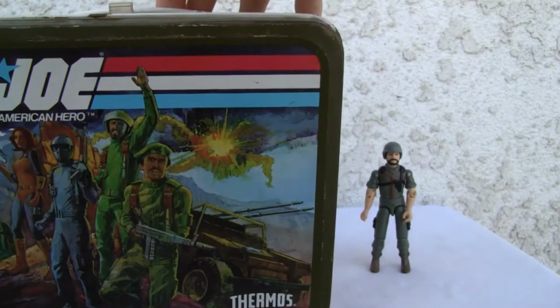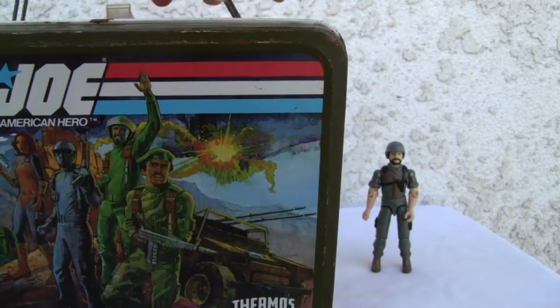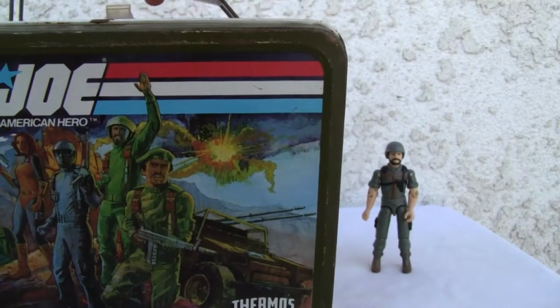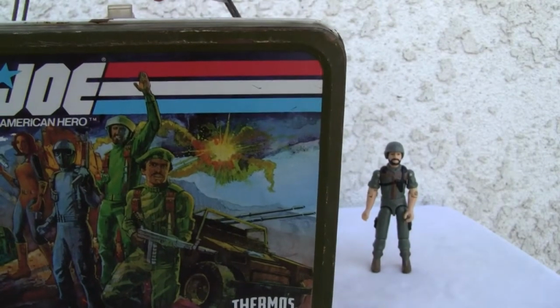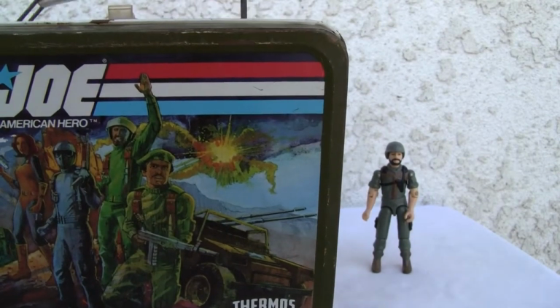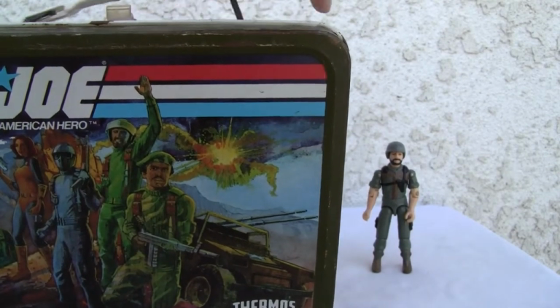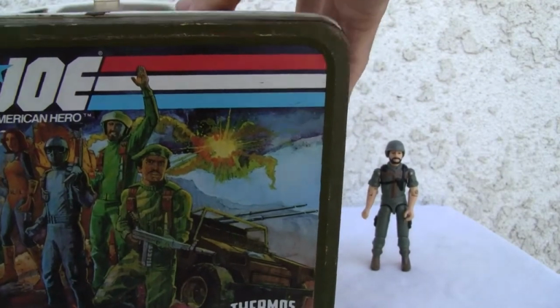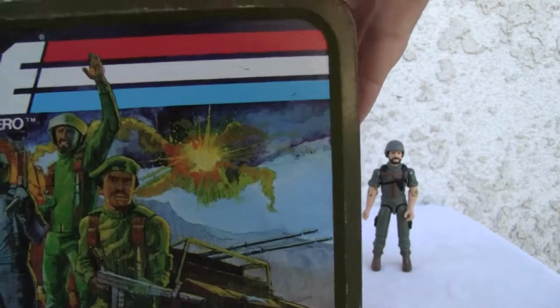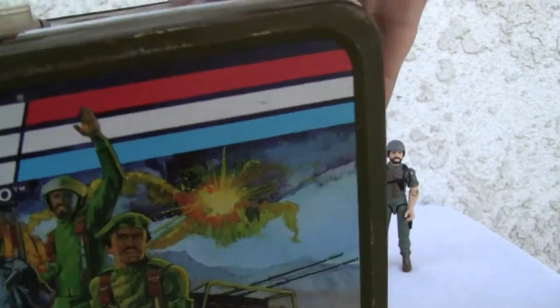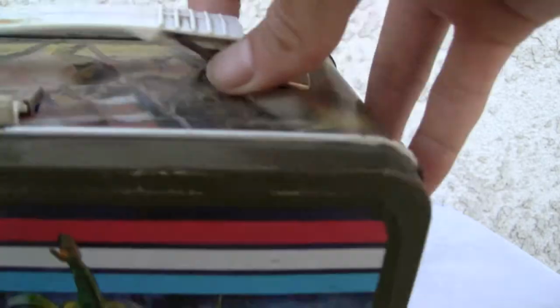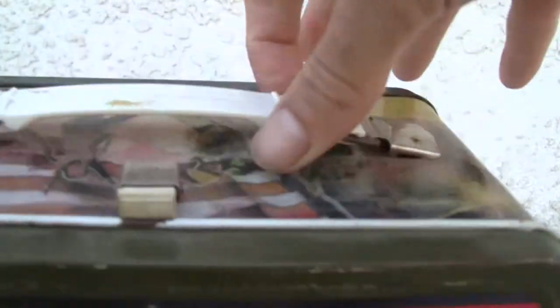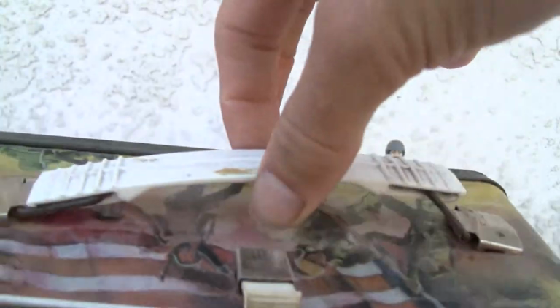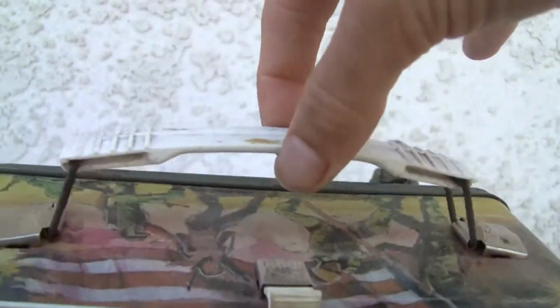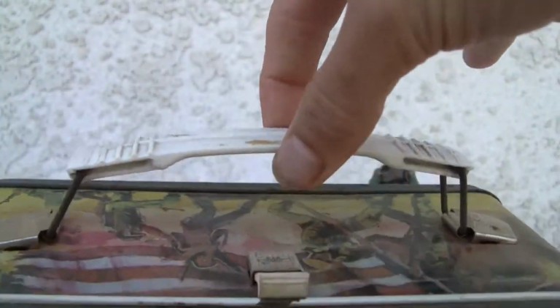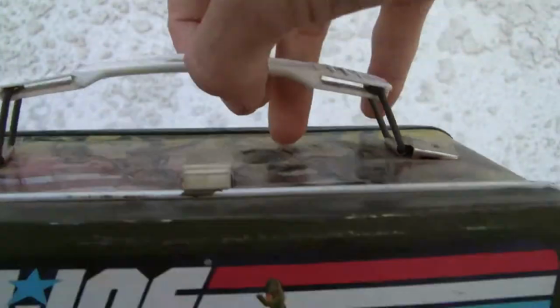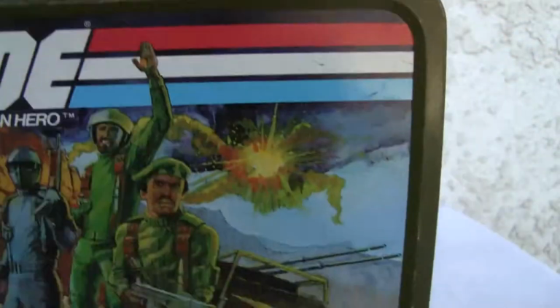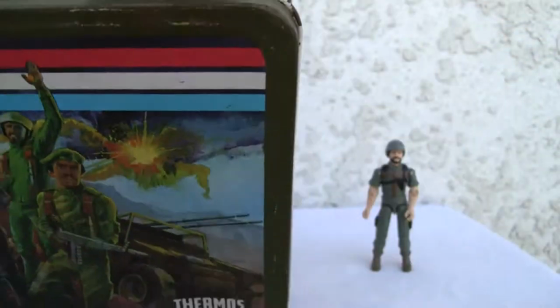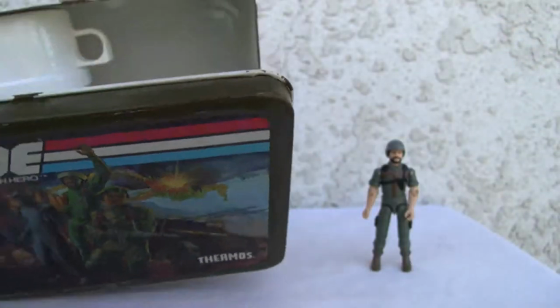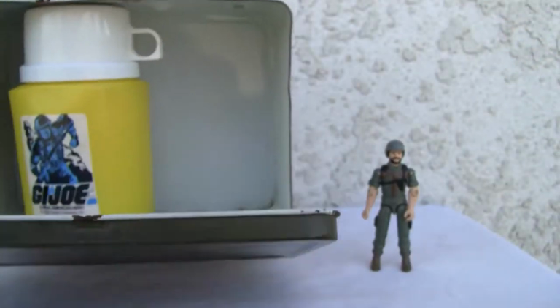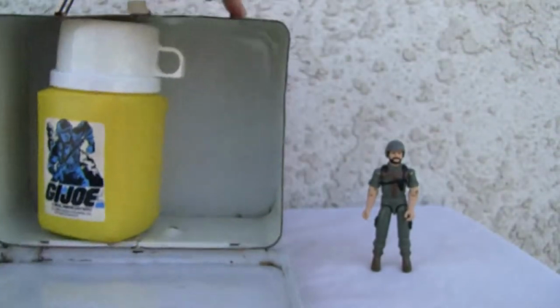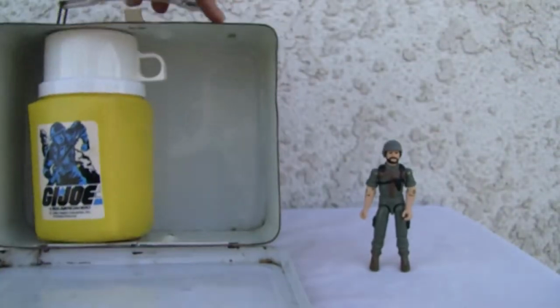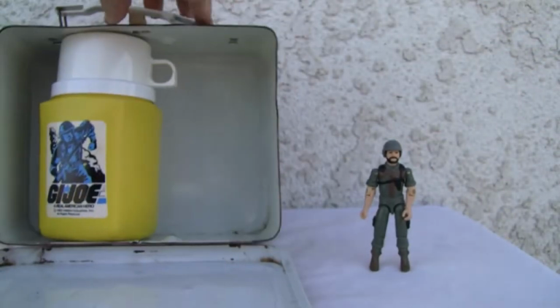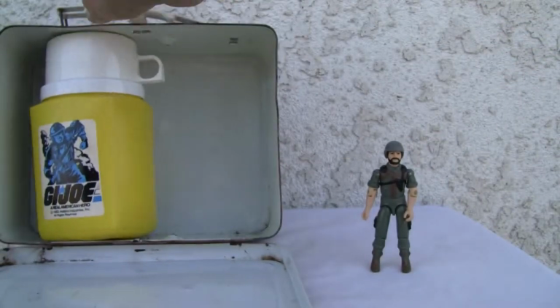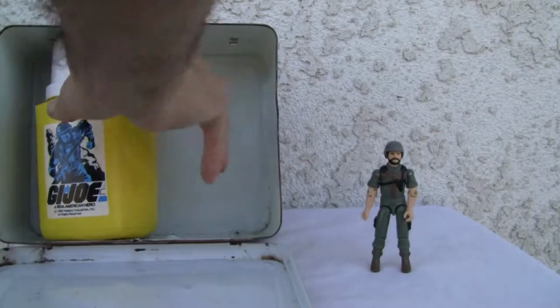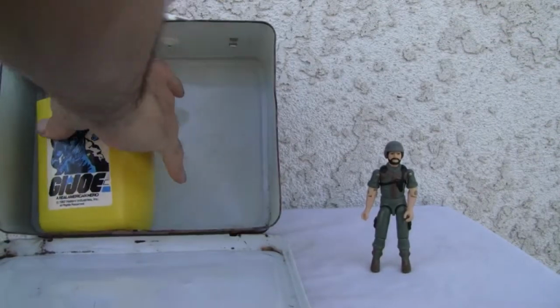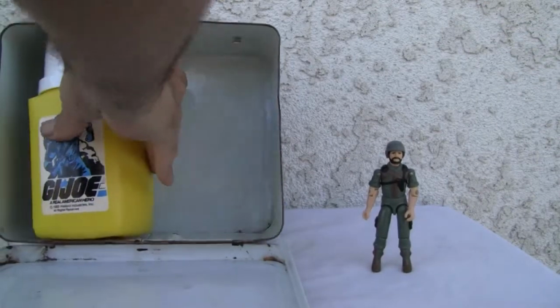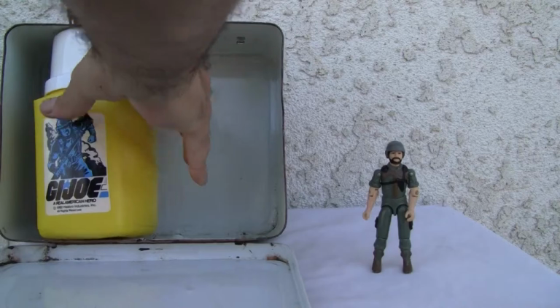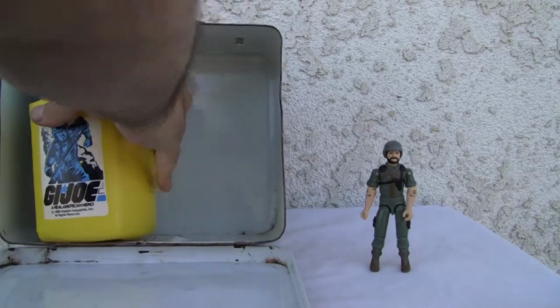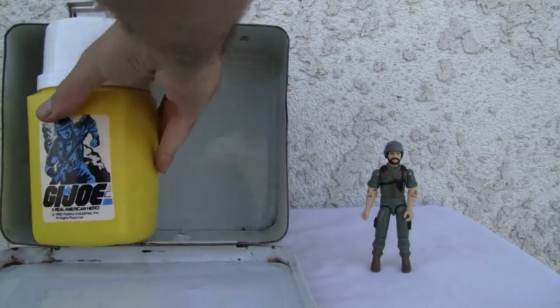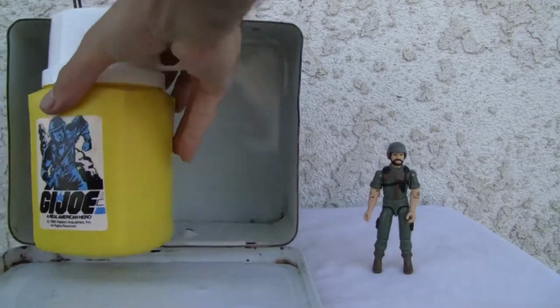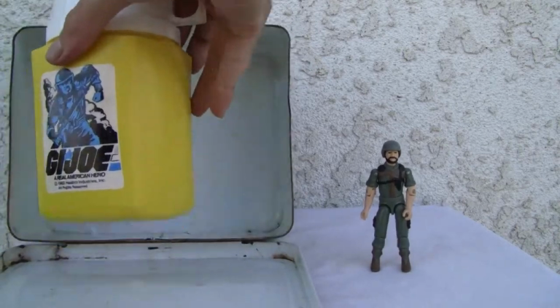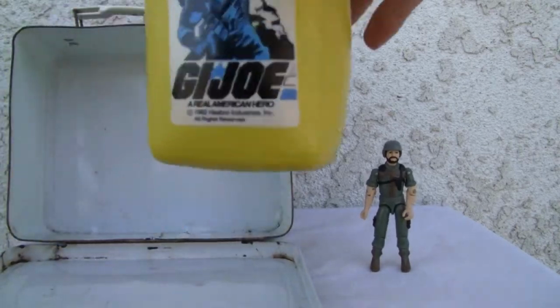Let's open this bad boy up. As you can see, it has a nice little handle. There we go. It comes with a neat little thermos inside. Yeah, it needs to be cleaned.